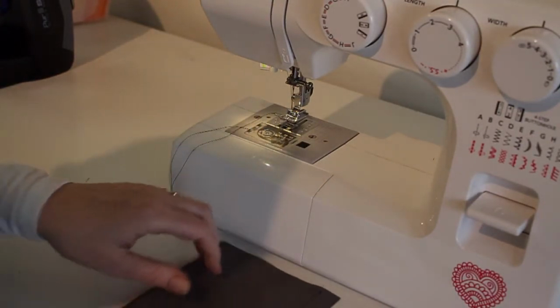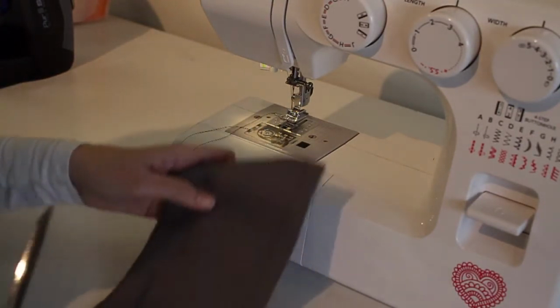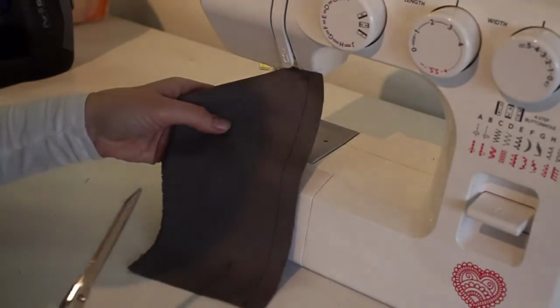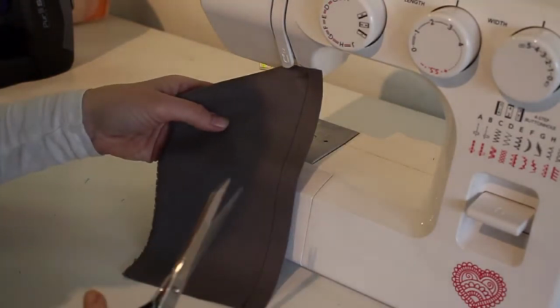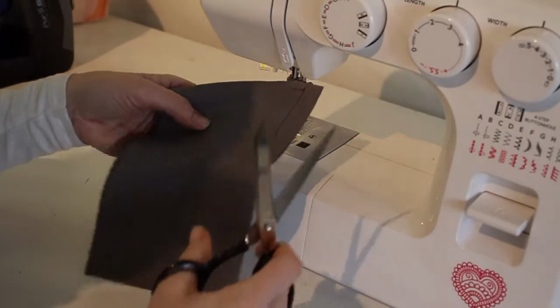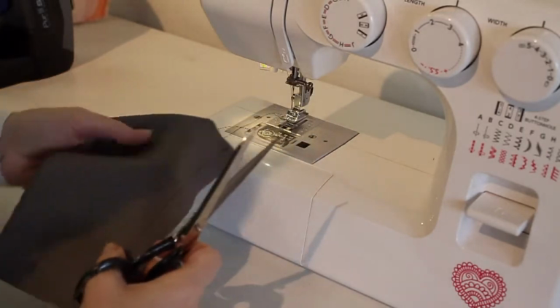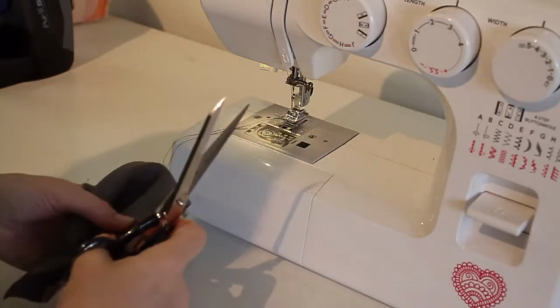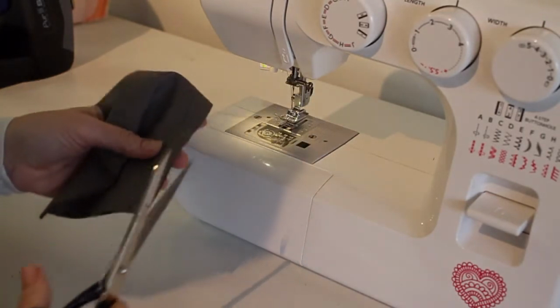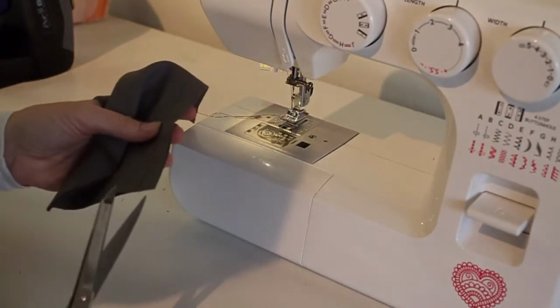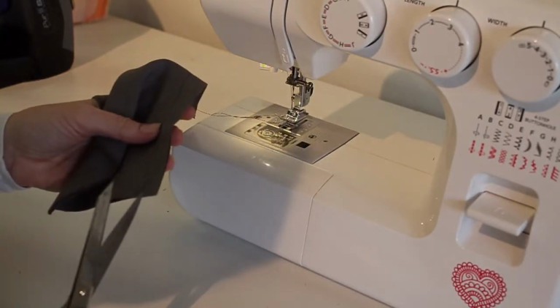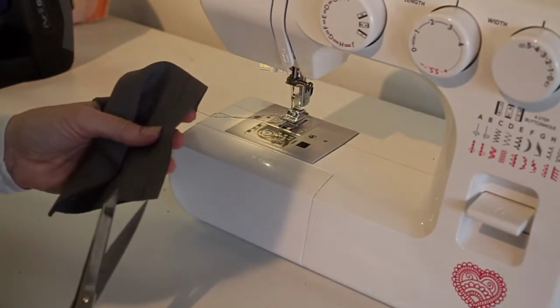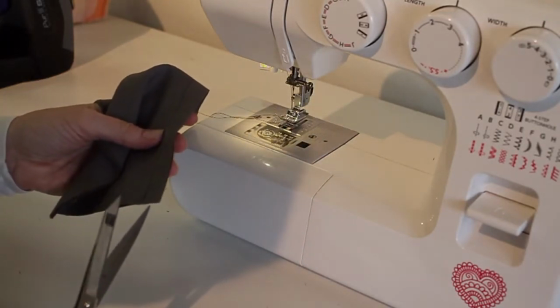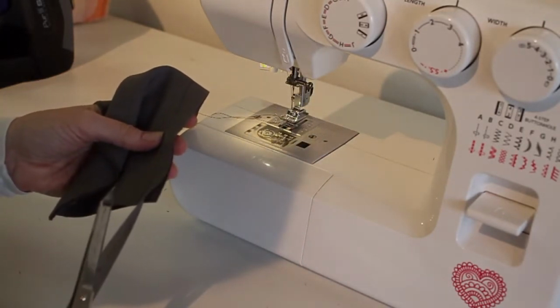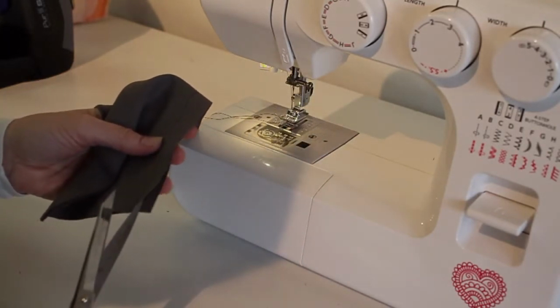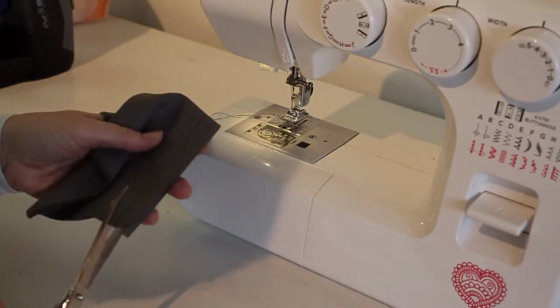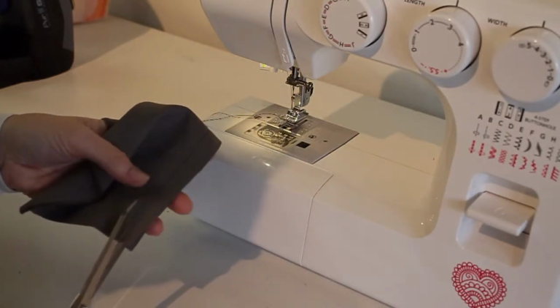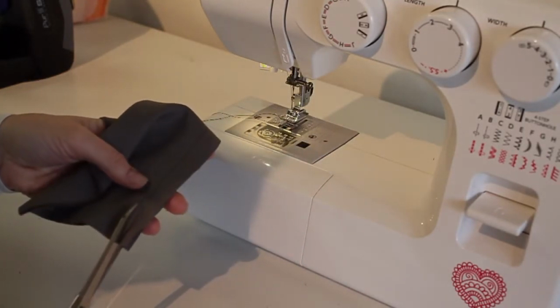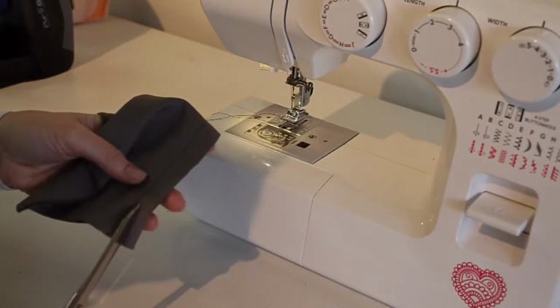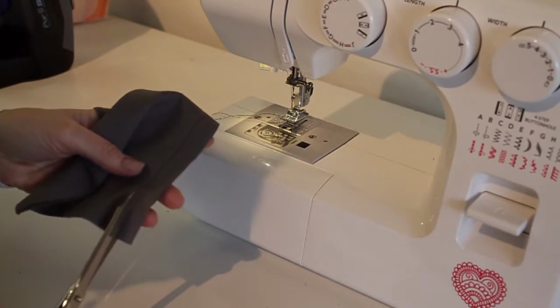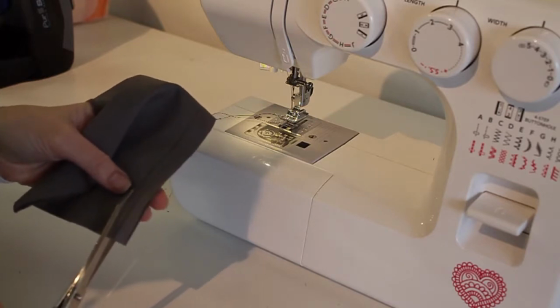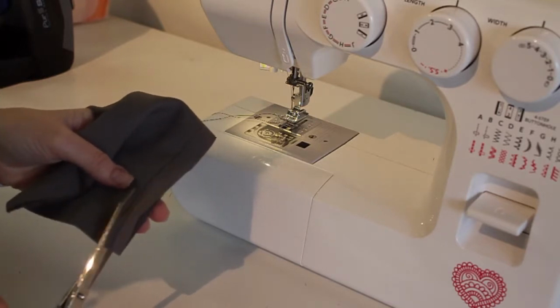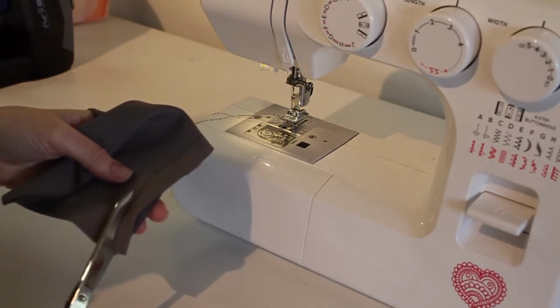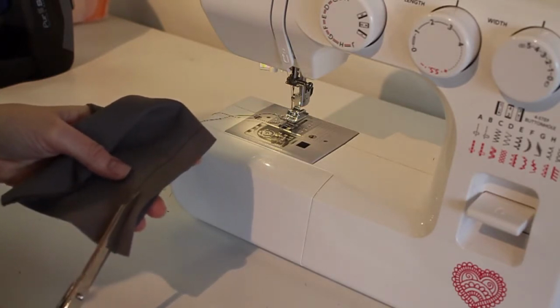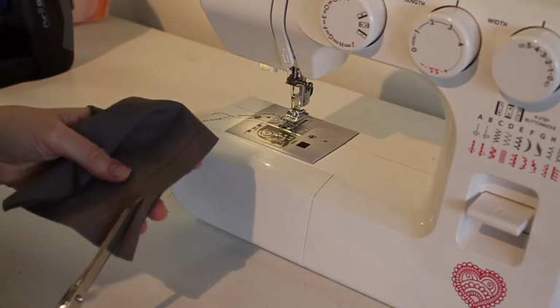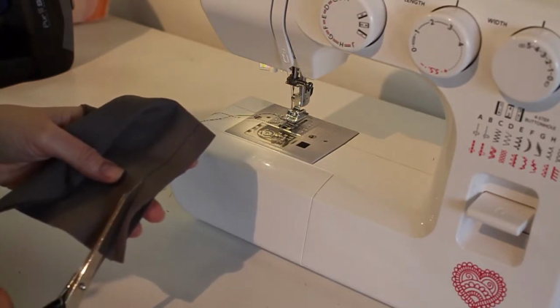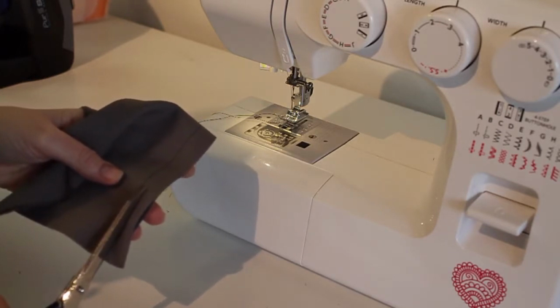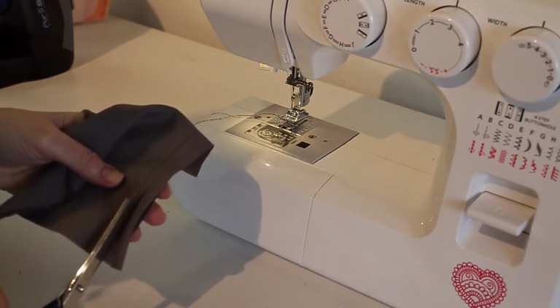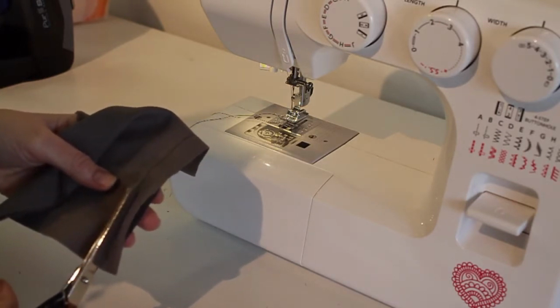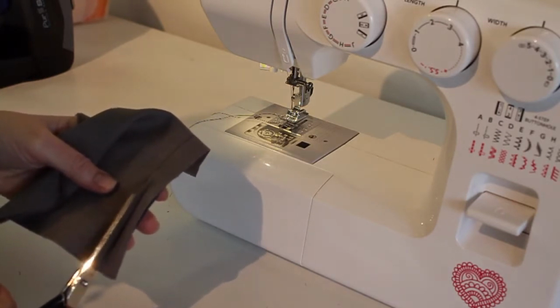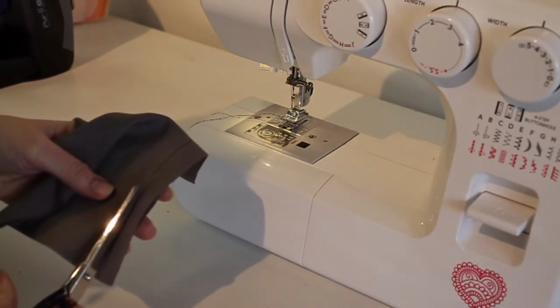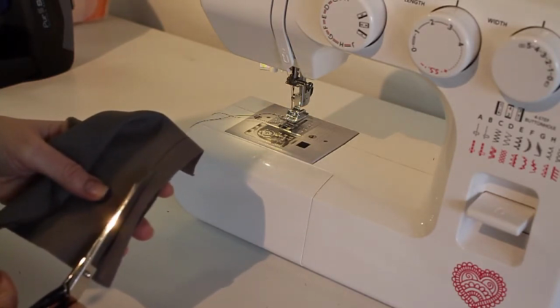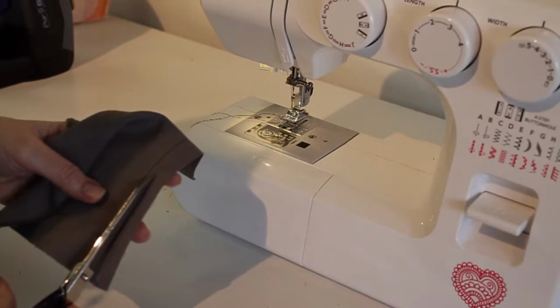After I finish stitching, I'm going to trim the top layer of seam allowance to about 3/16ths of an inch, just slightly smaller than a 1/4 inch.